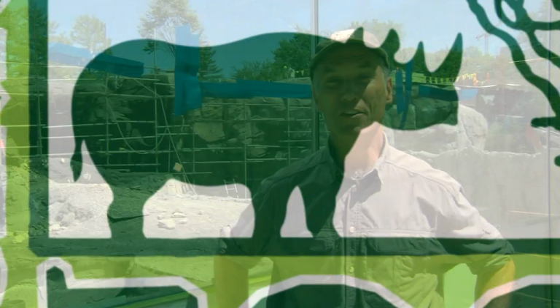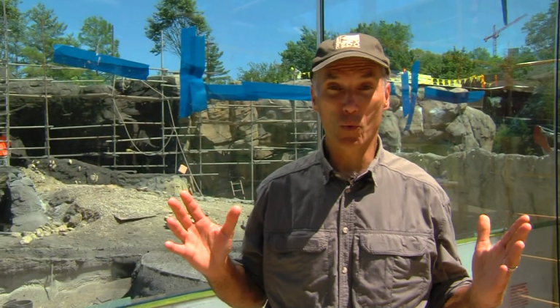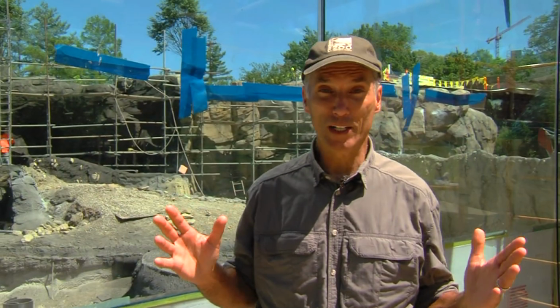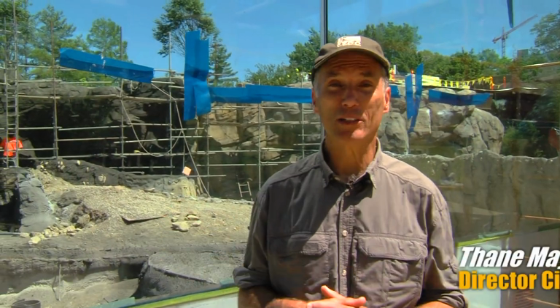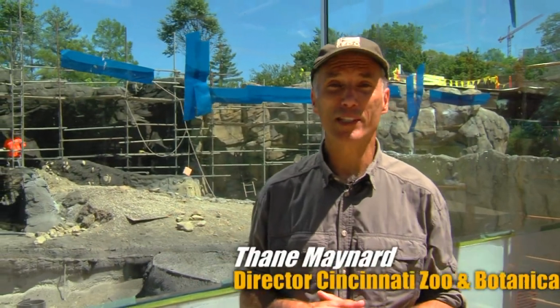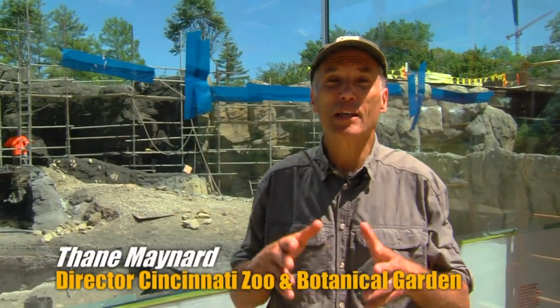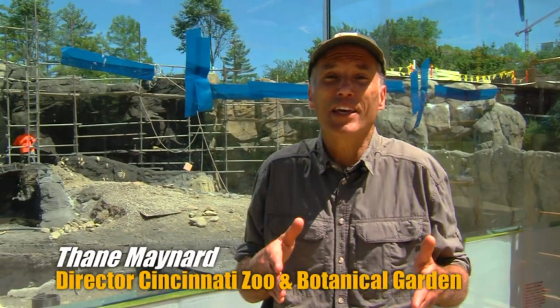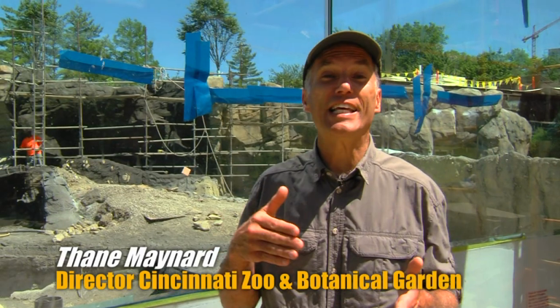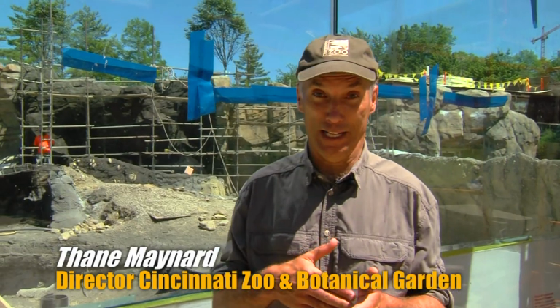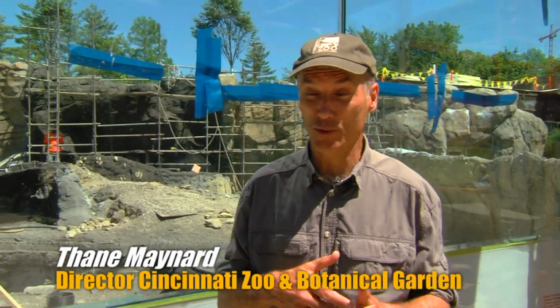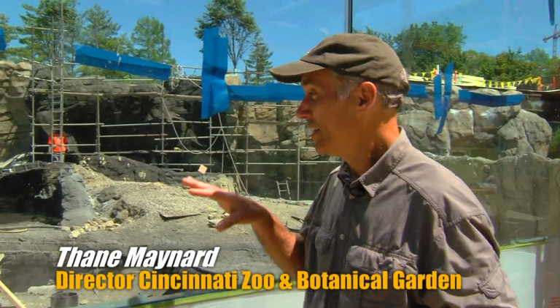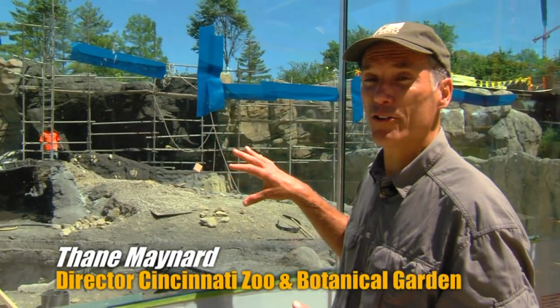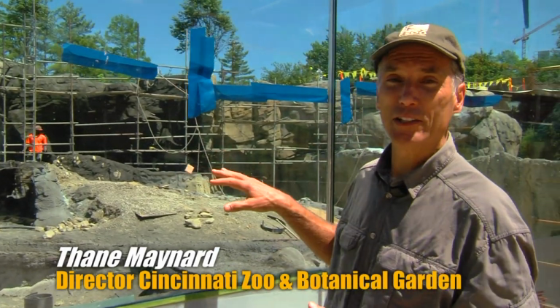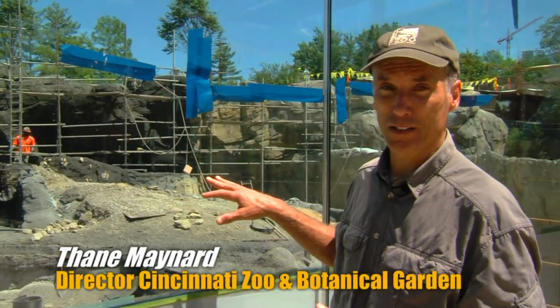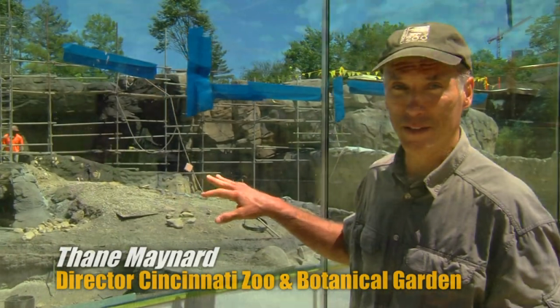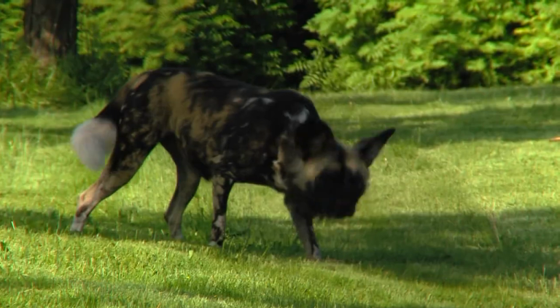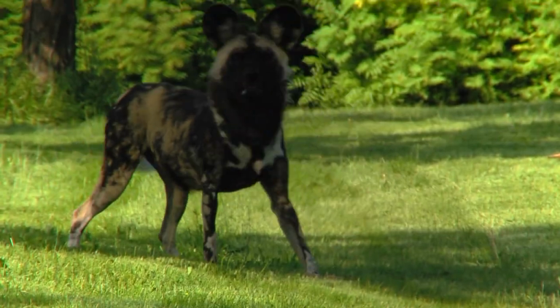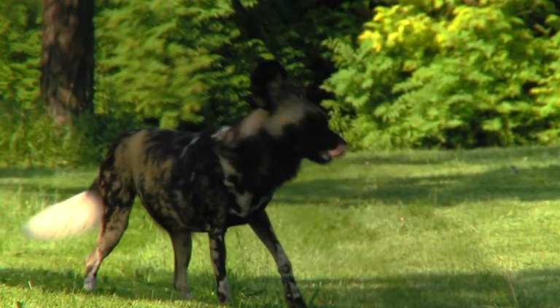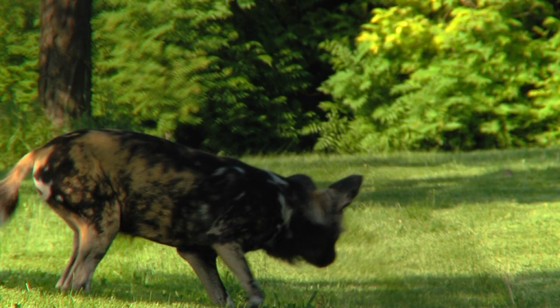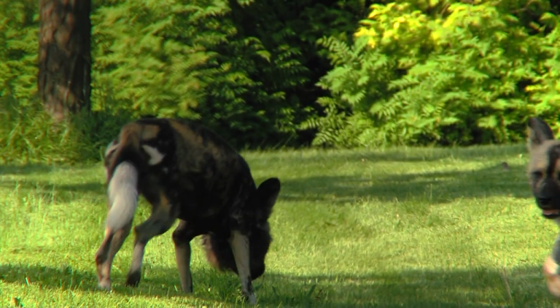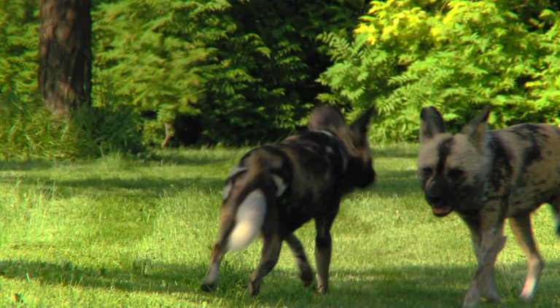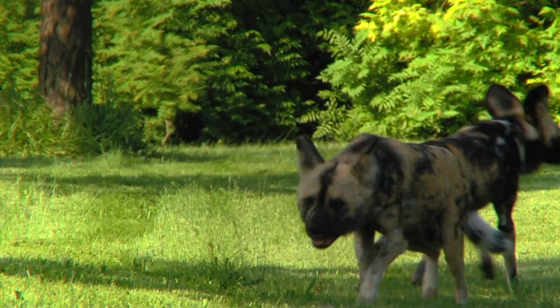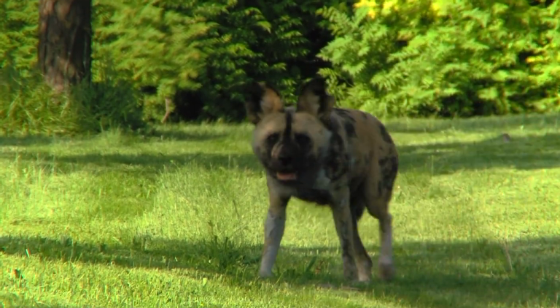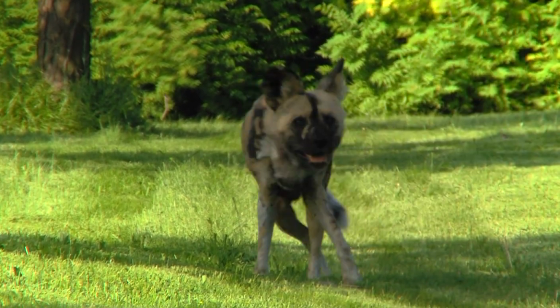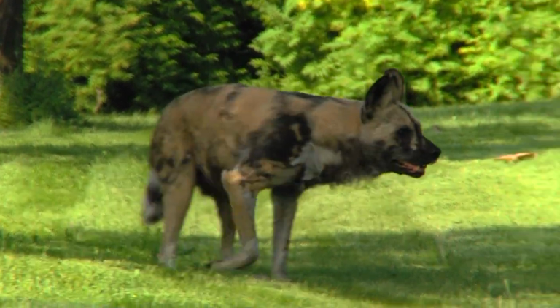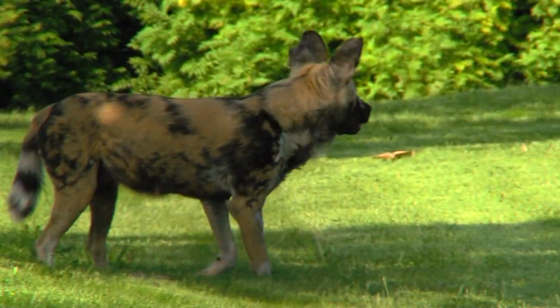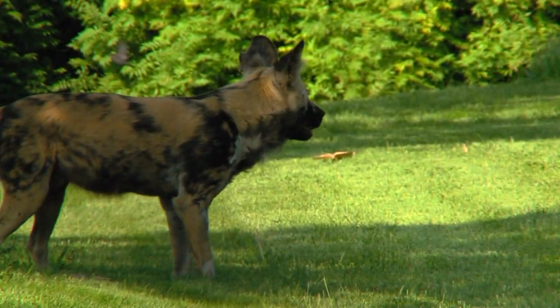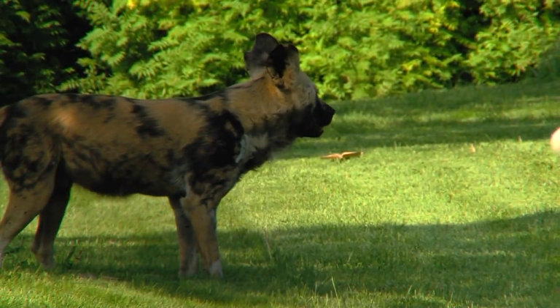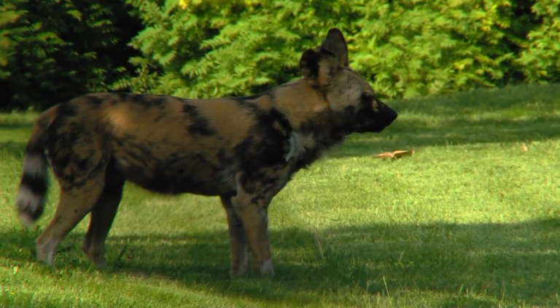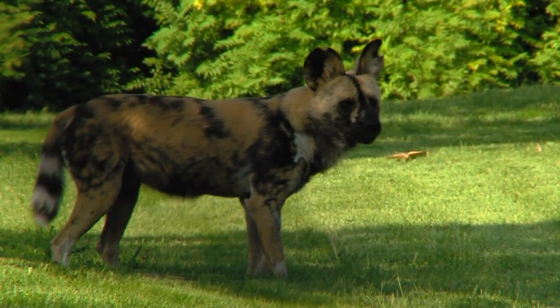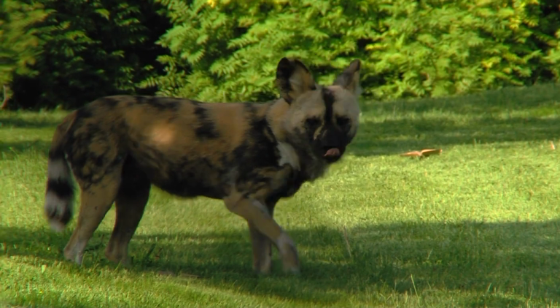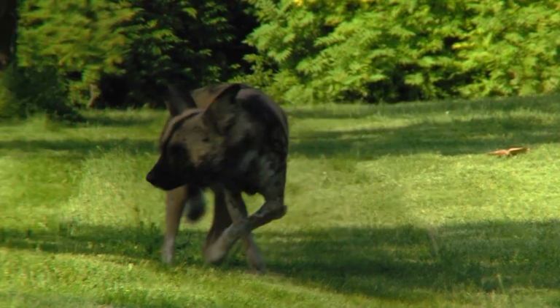If you've ever wondered what it takes to build a zoo exhibit, the main thing is a deadline. This is our new painted dog exhibit, and the next time you come to the zoo it'll look like a completely finished exhibit with the beautiful animals in it. But on a deadline, a lot of stuff happens right at the end.